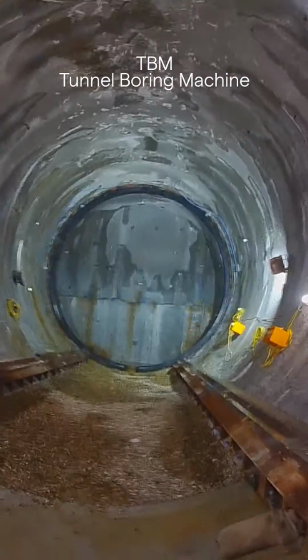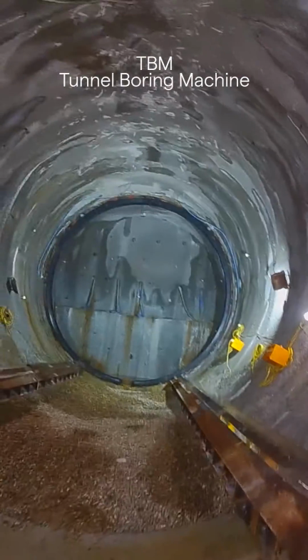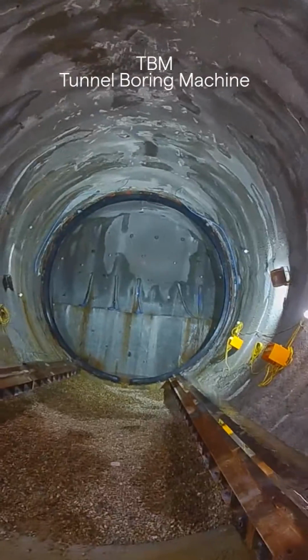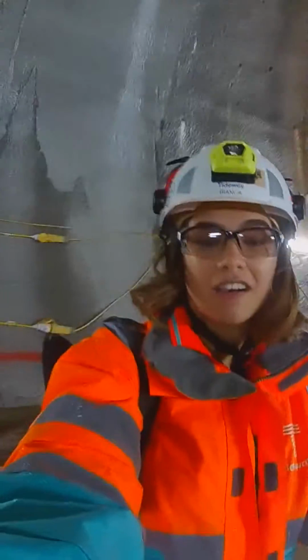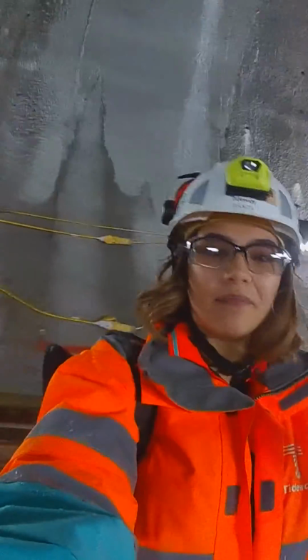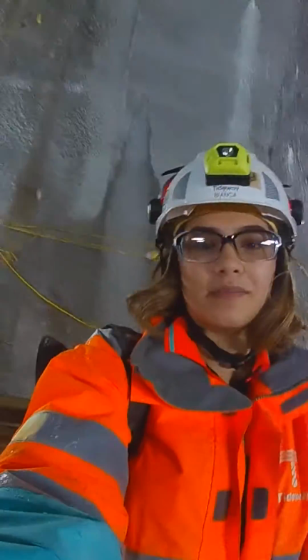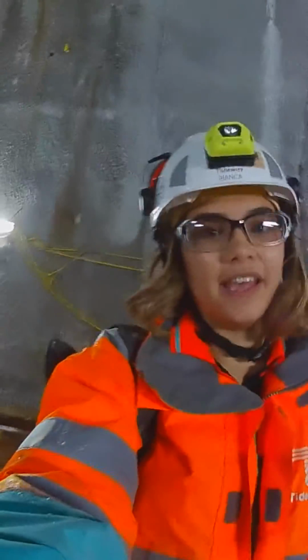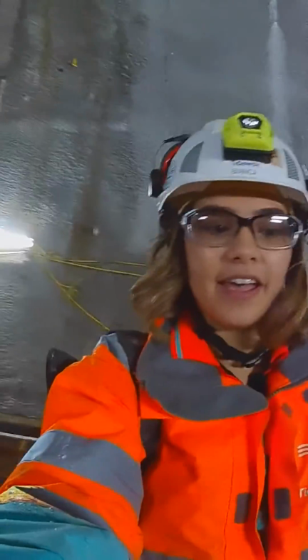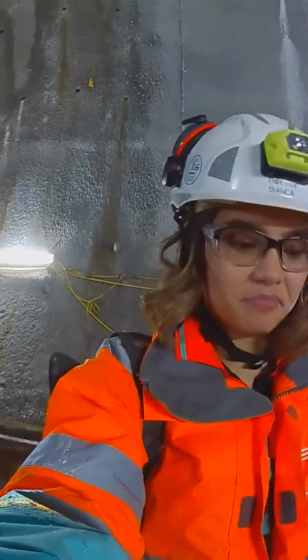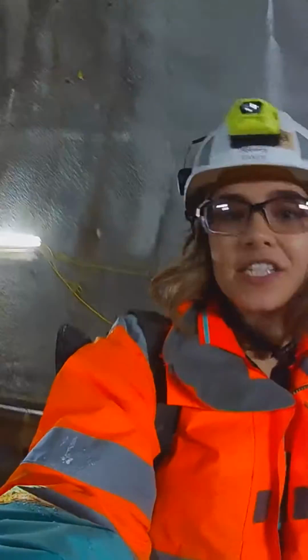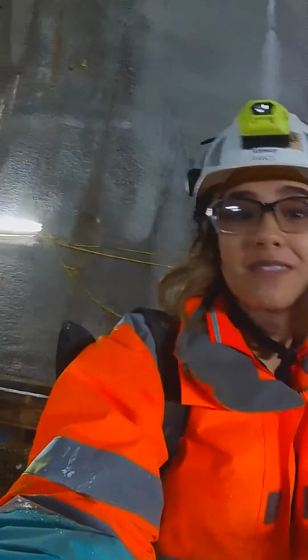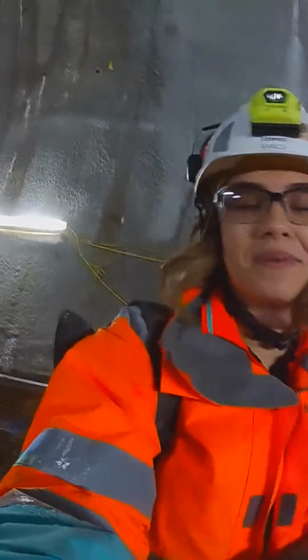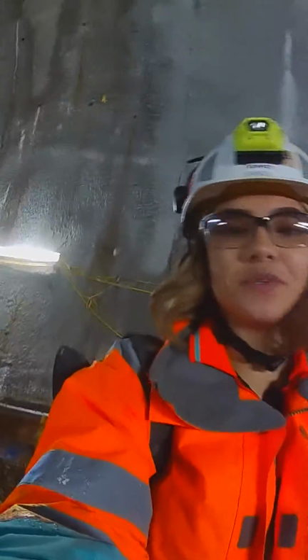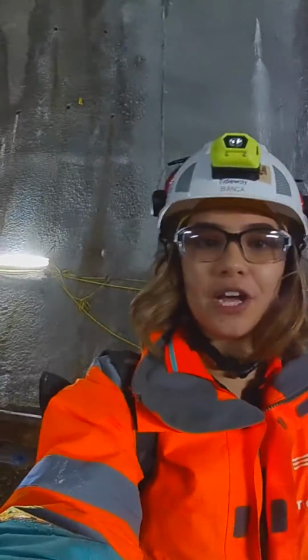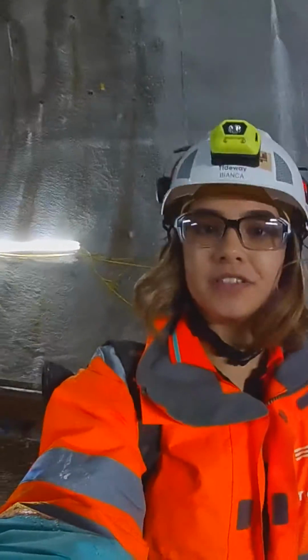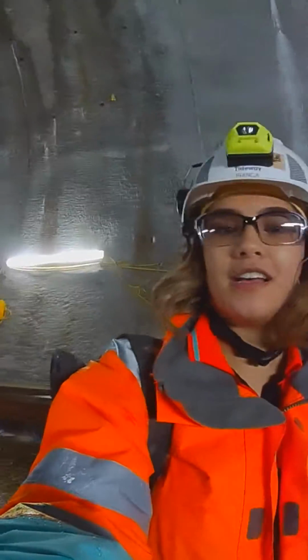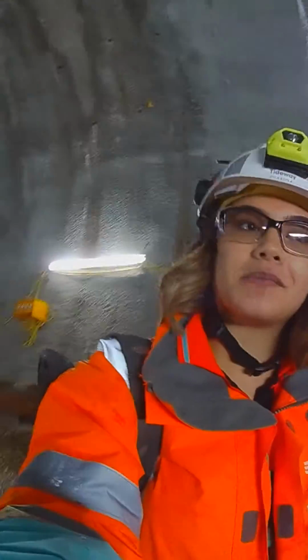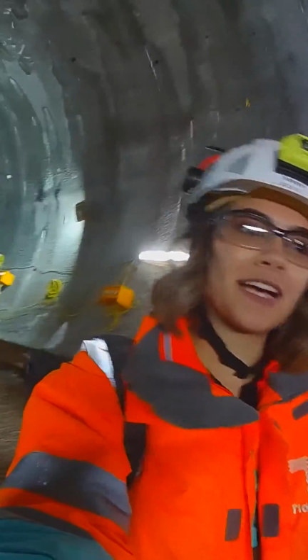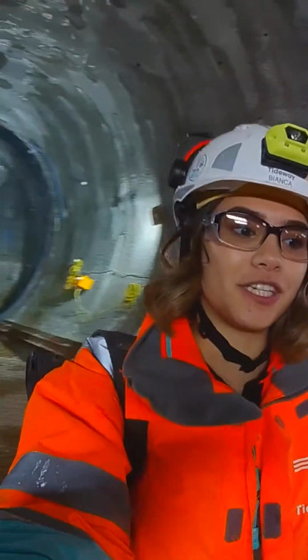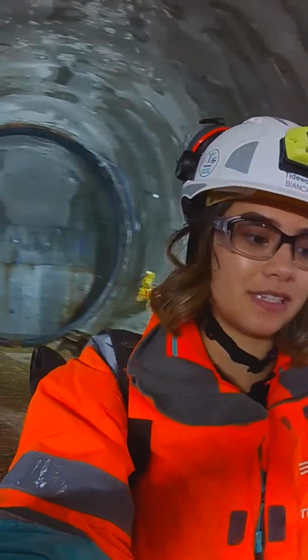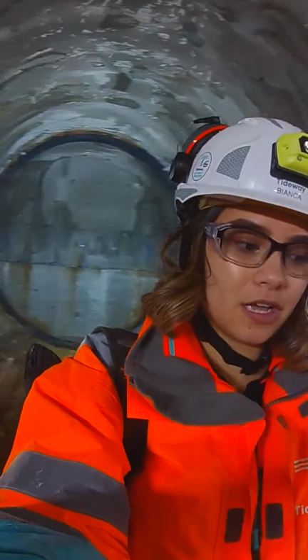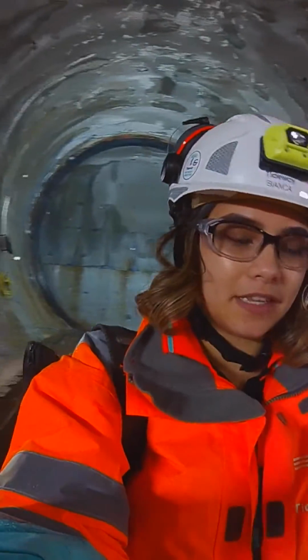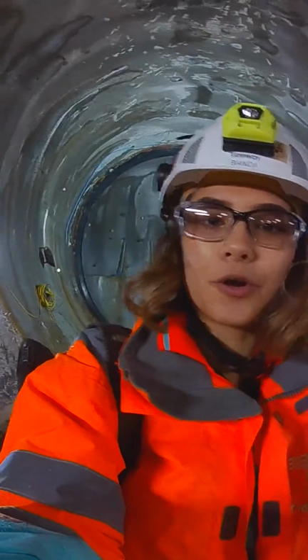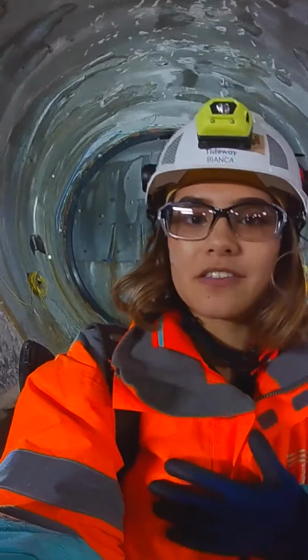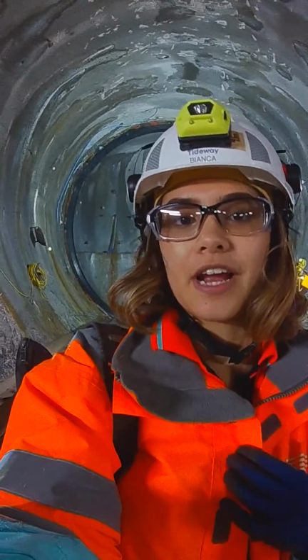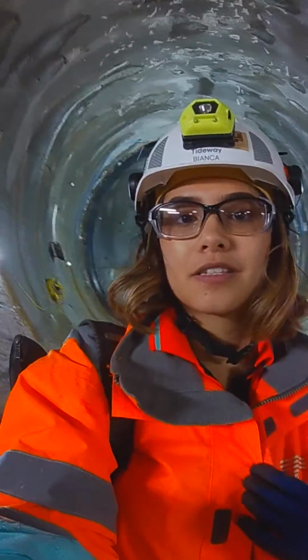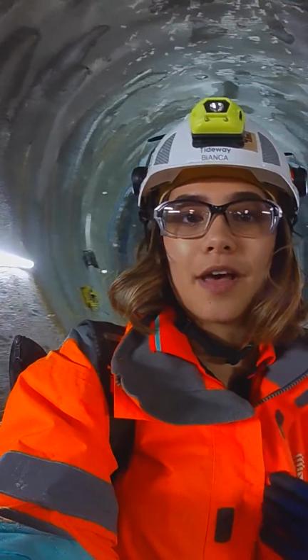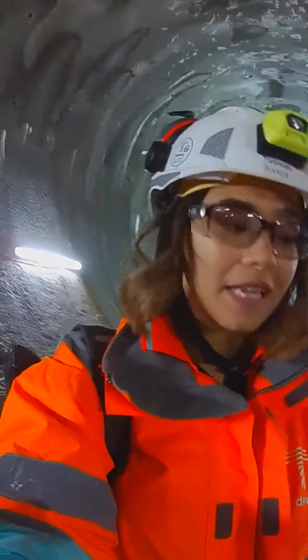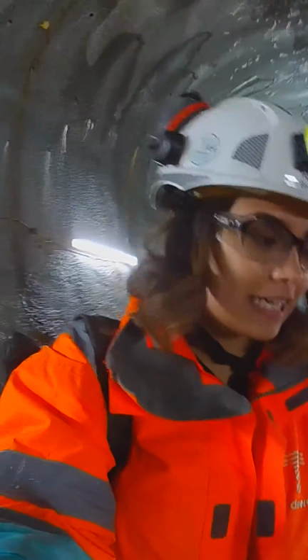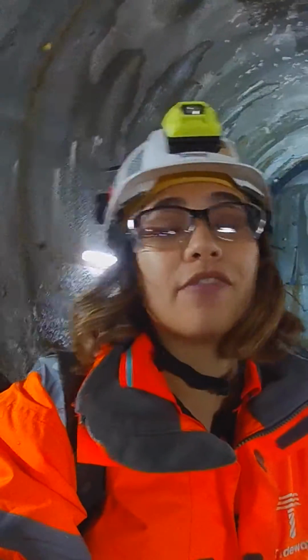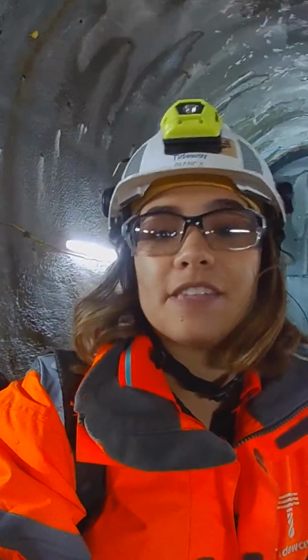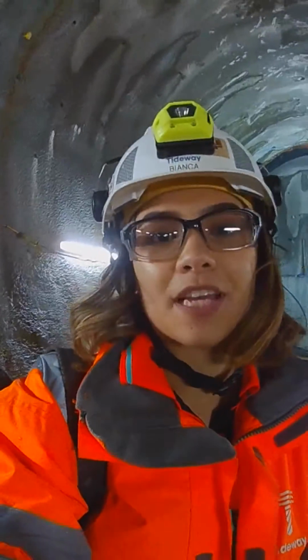Pretty cool, huh? I might come down here three times a week, depending on what's going on — do some inspections, see that the concrete is of the correct quality, health and safety inspections.